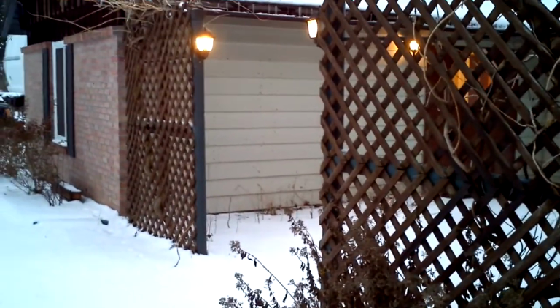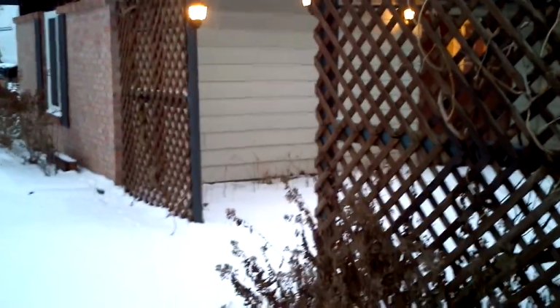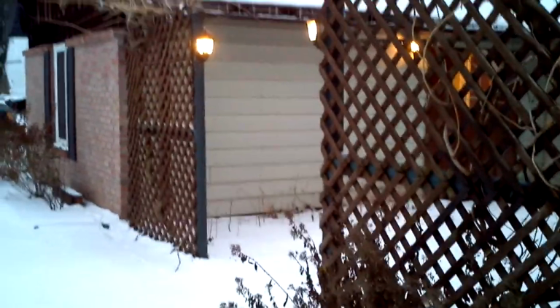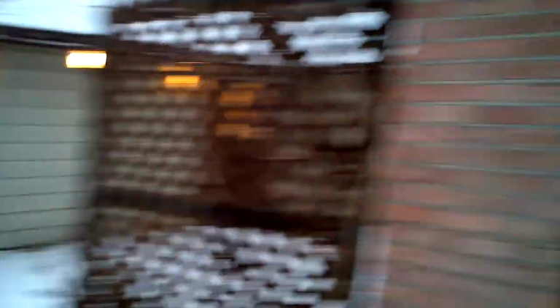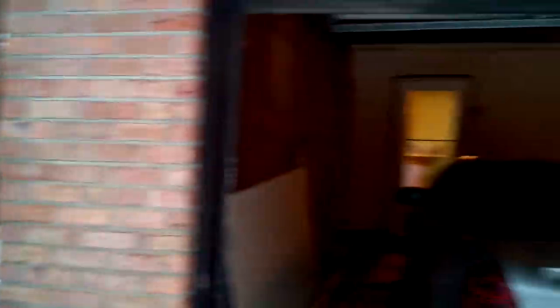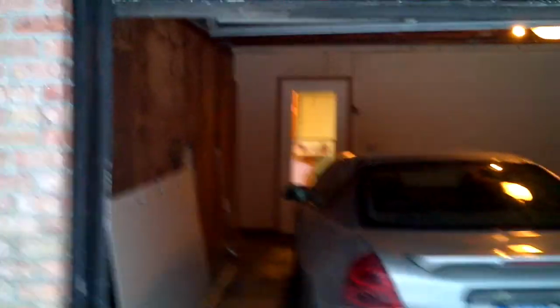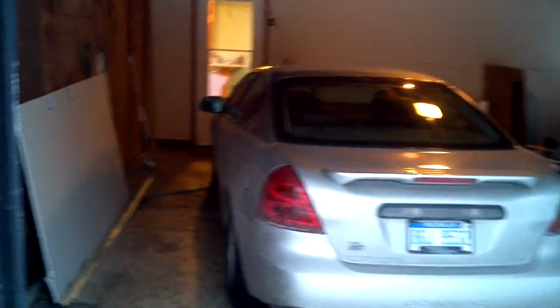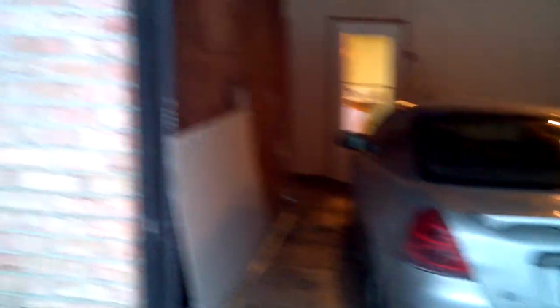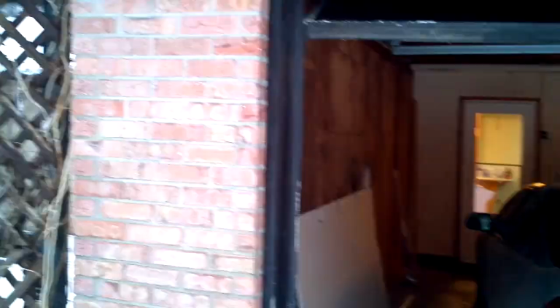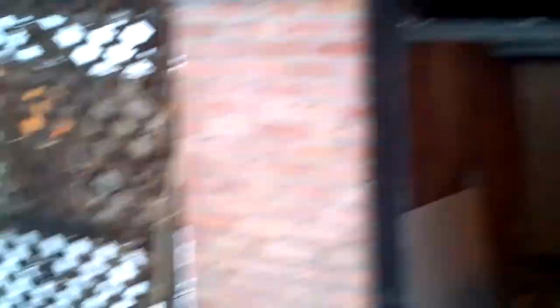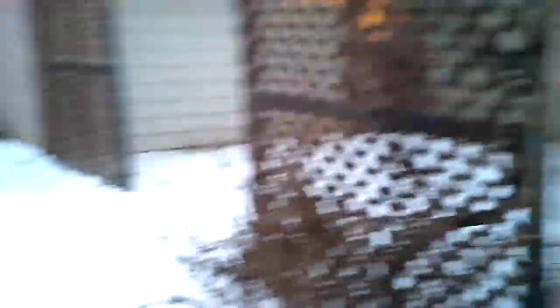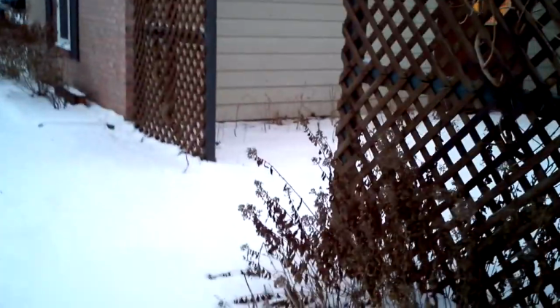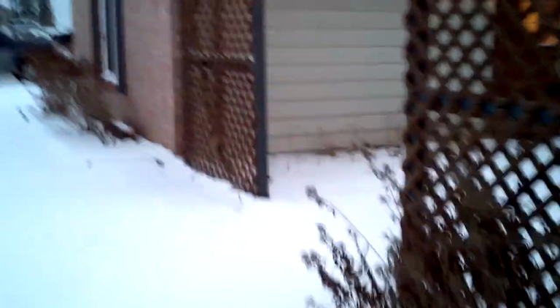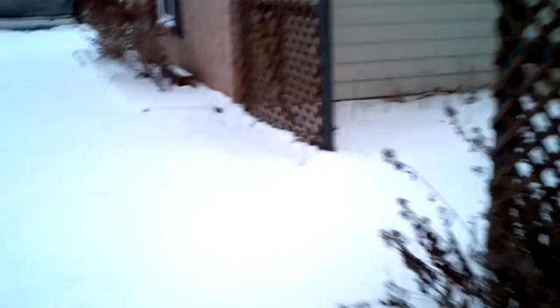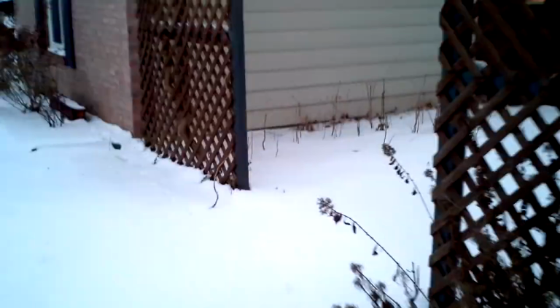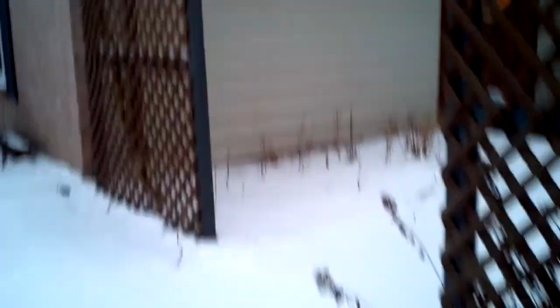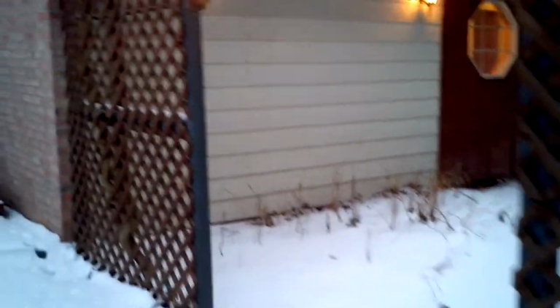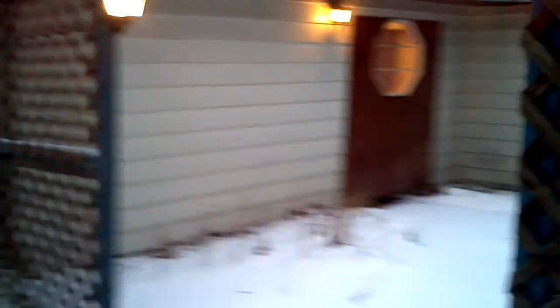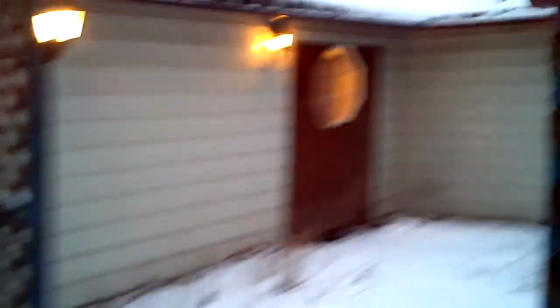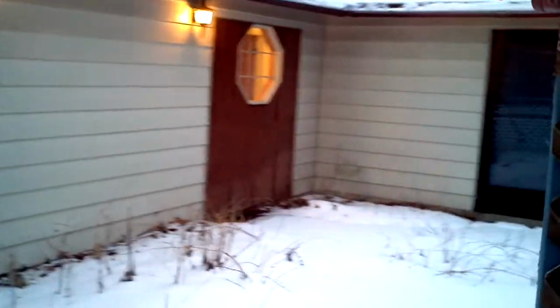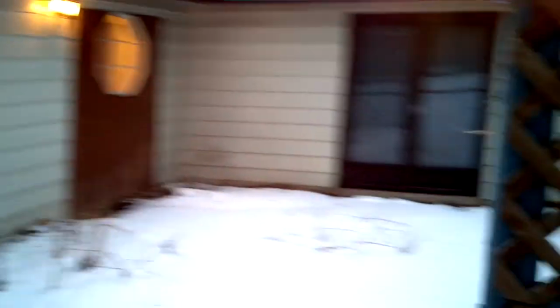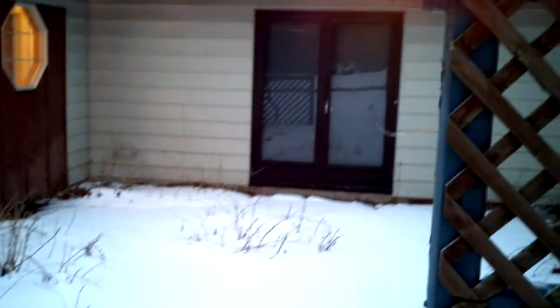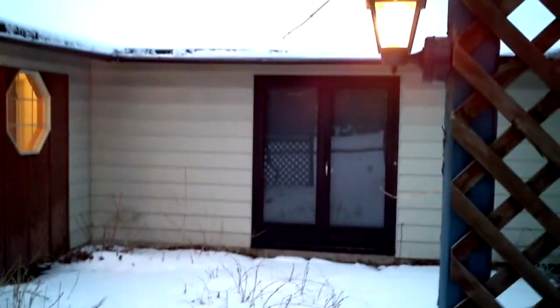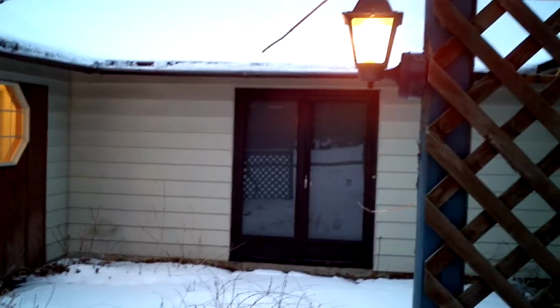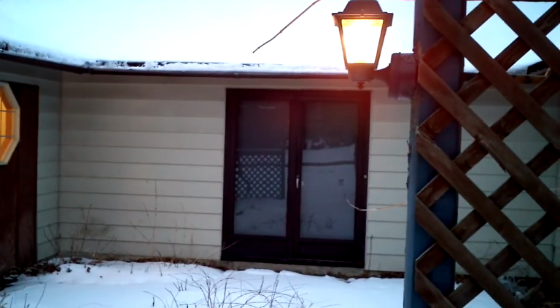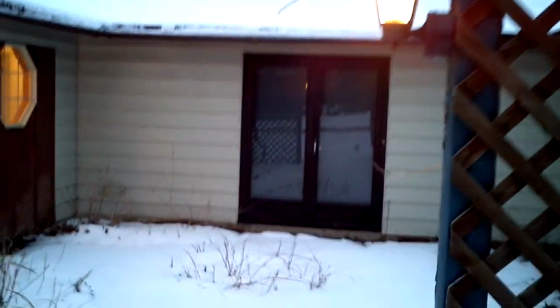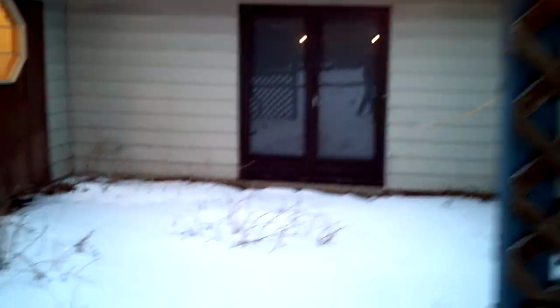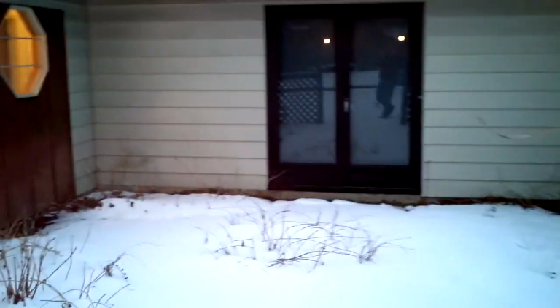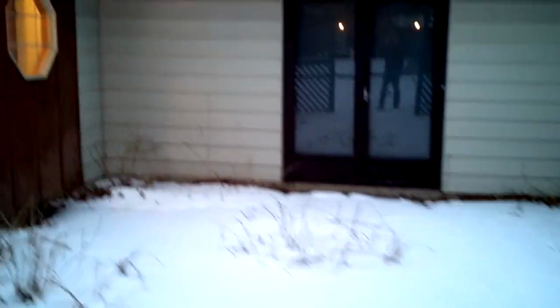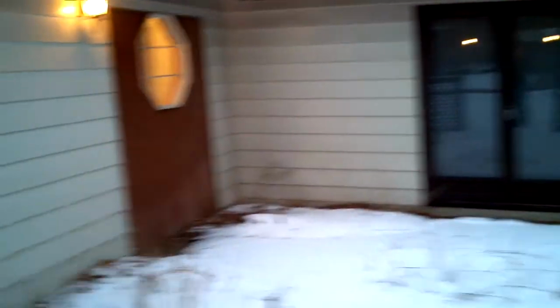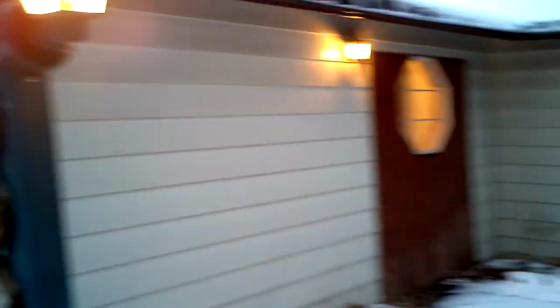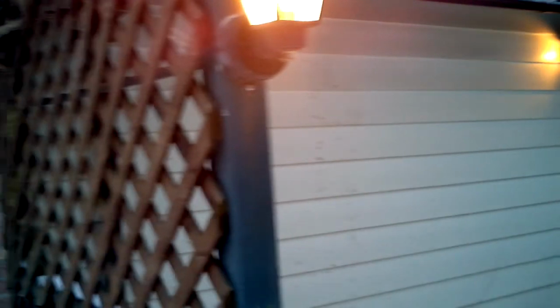All right ladies and gentlemen, this is a brief tour of my new home. Still a lot of work to do on it, but here we have the front door and it's in a nice little courtyard.